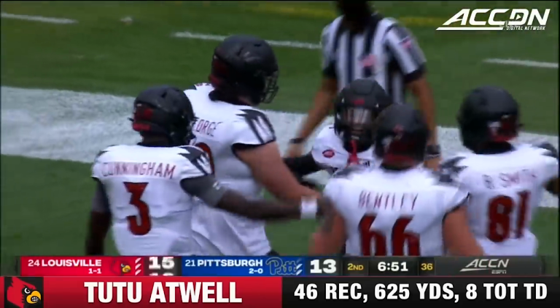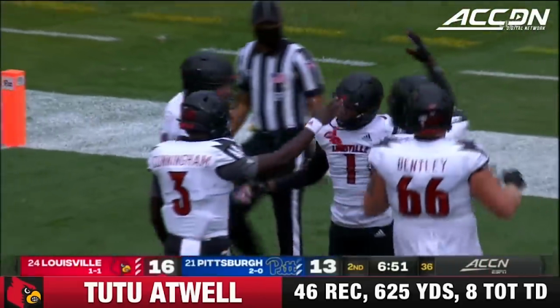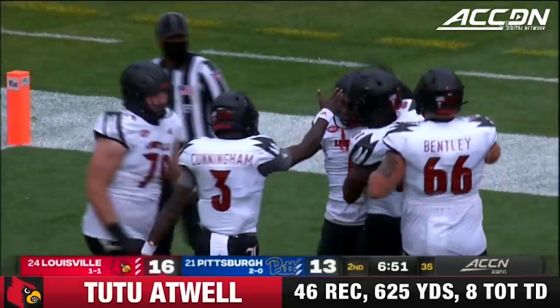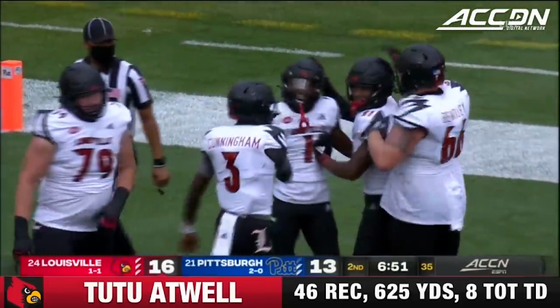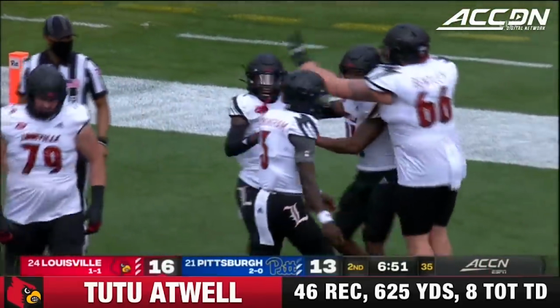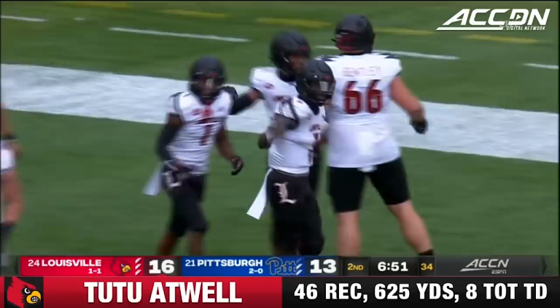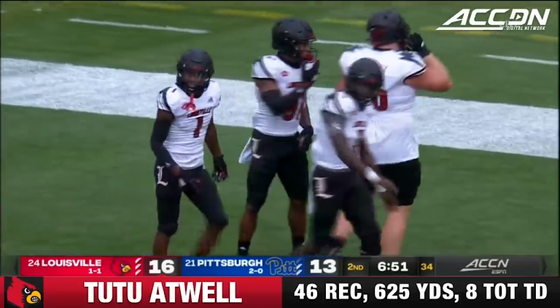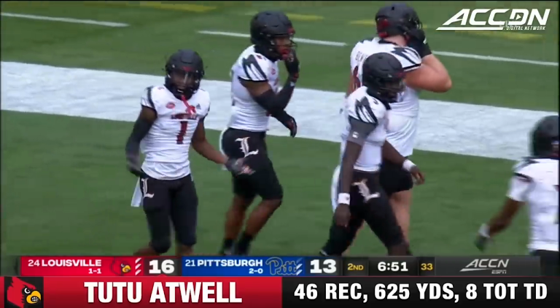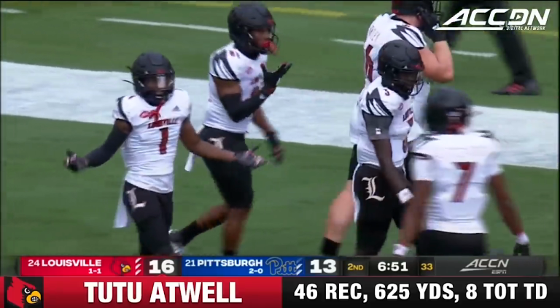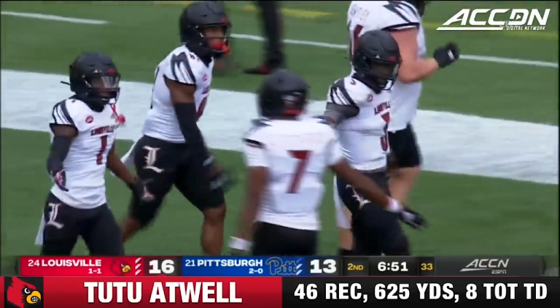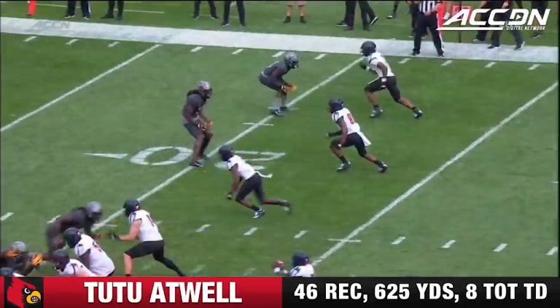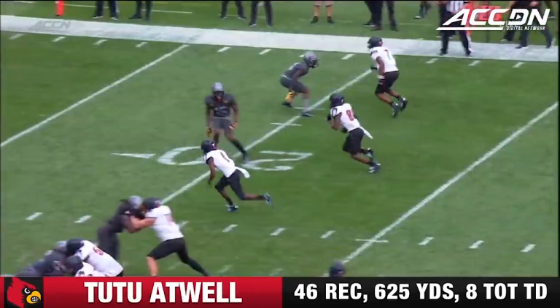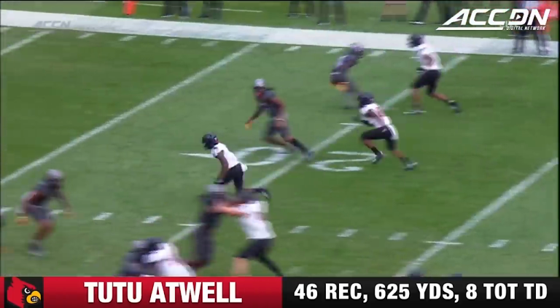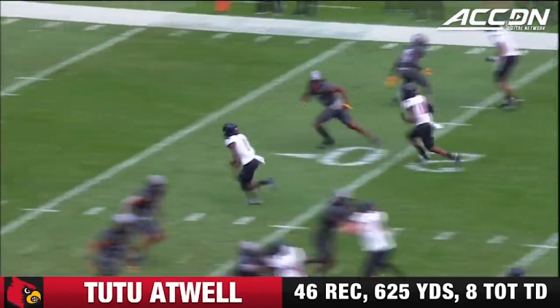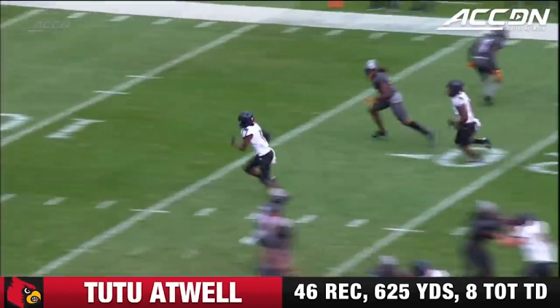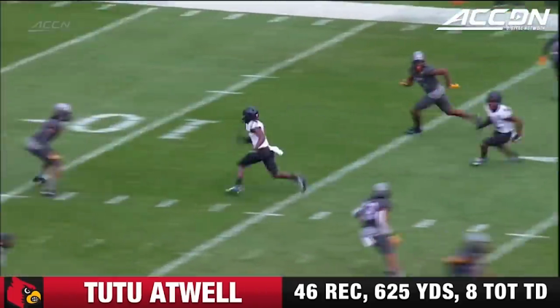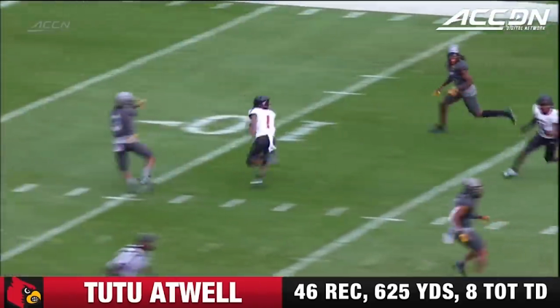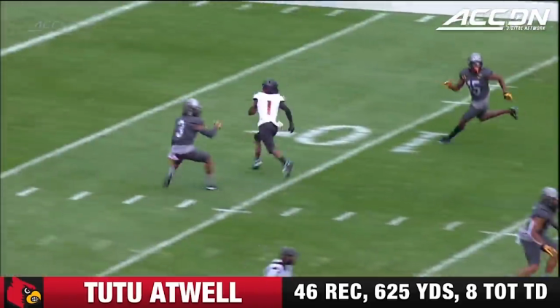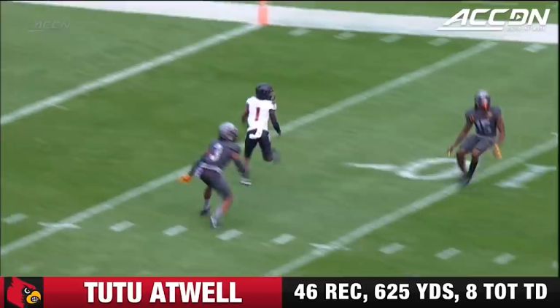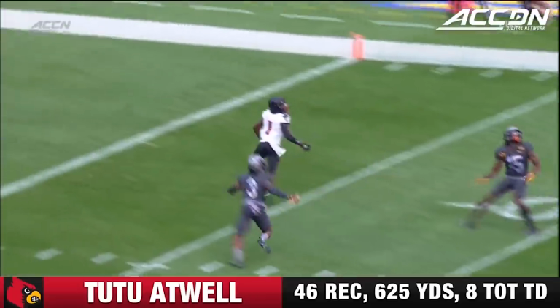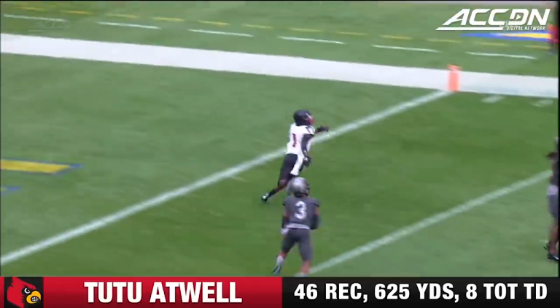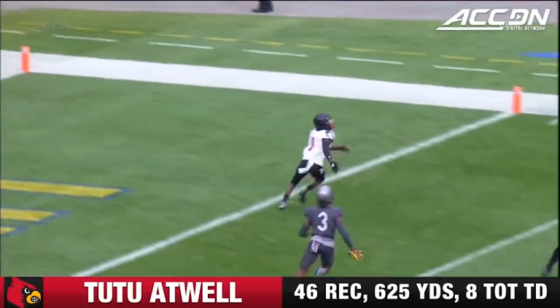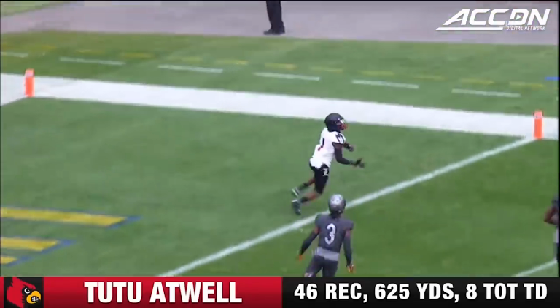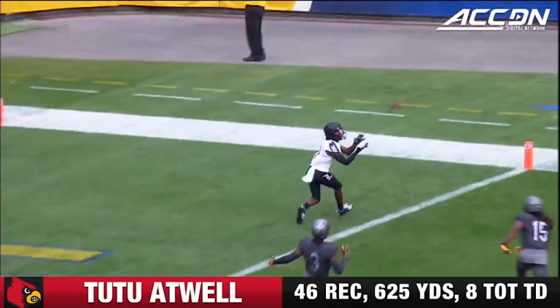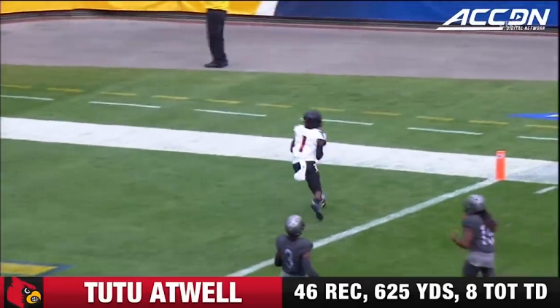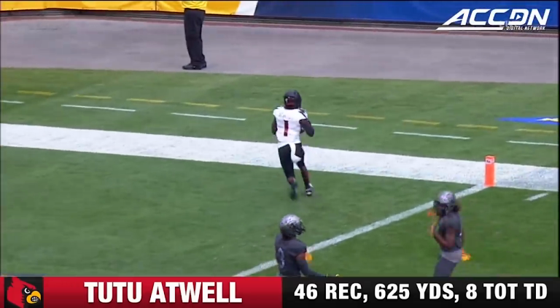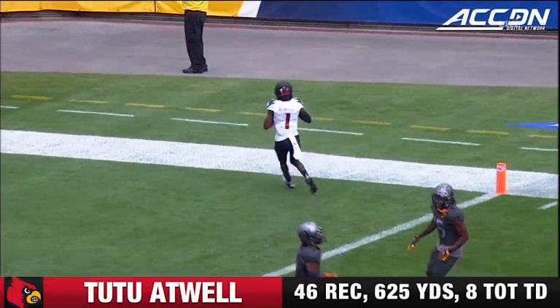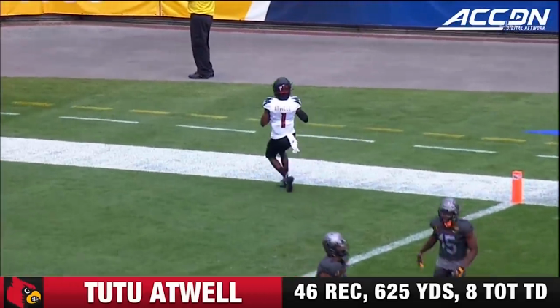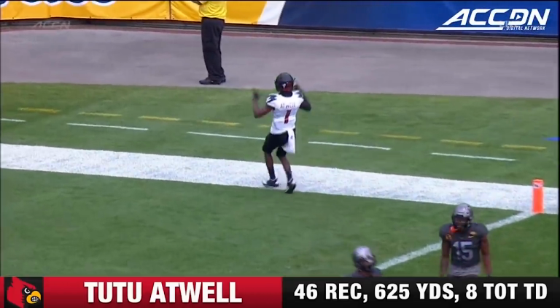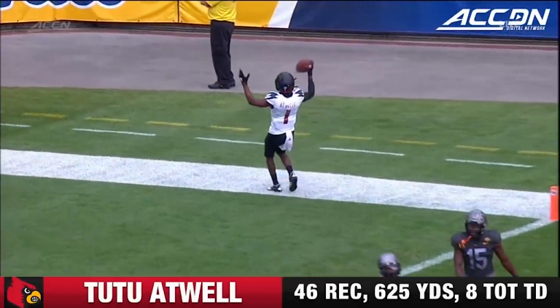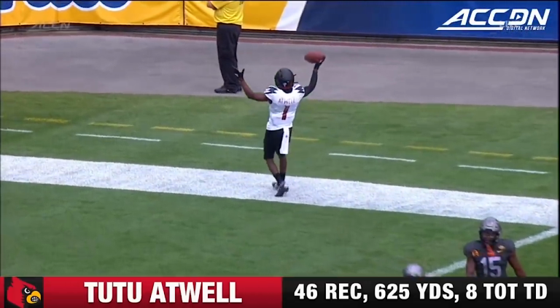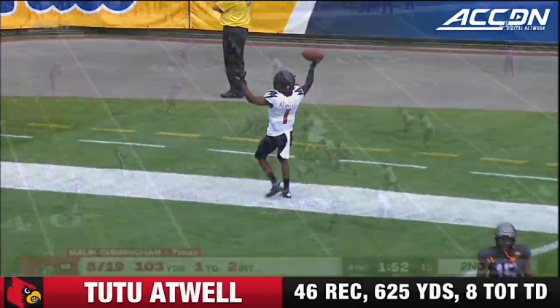What a response by Scott Satterfield's team, with 6:51 to go in the first half. It looks like they're in man-to-man coverage, and DeMar Hamlin just looks into the backfield and lets Tutu Atwell run right by him.